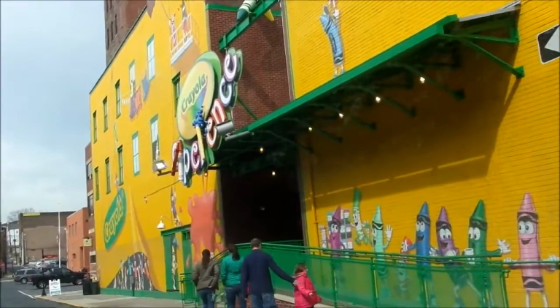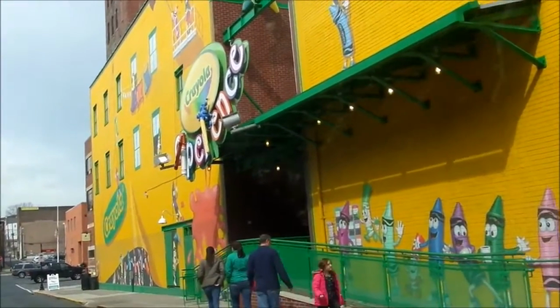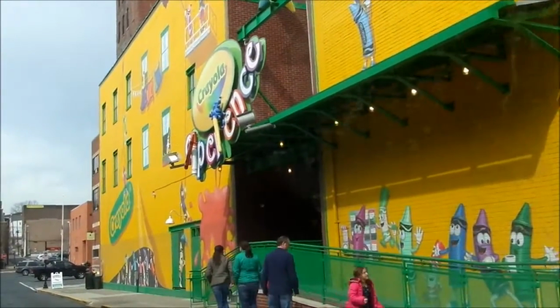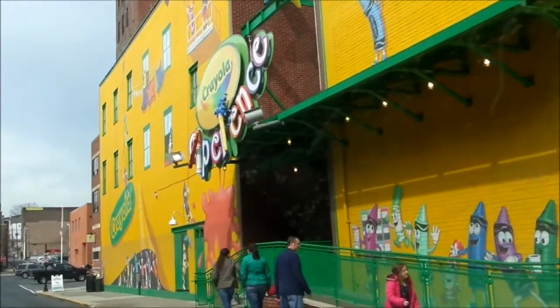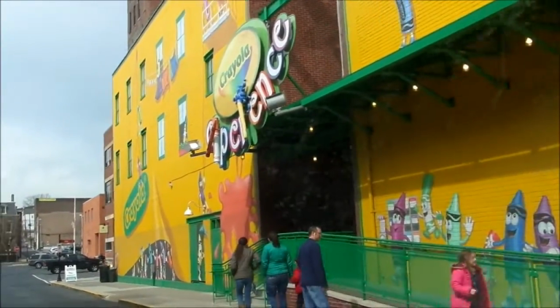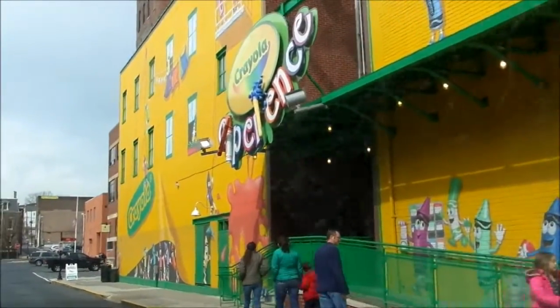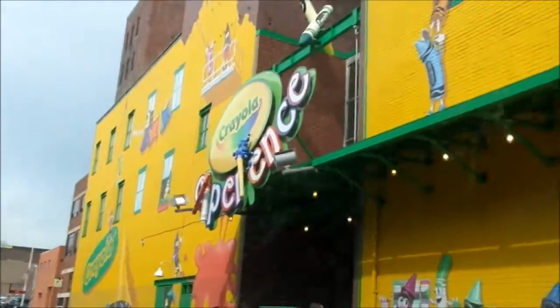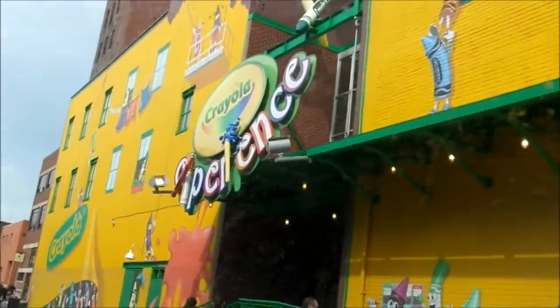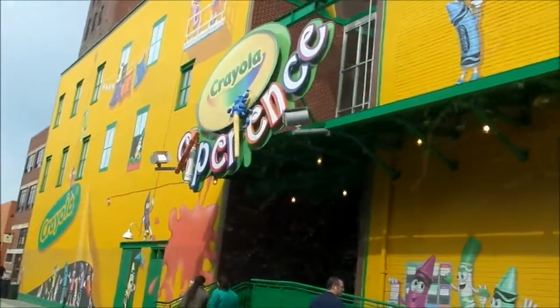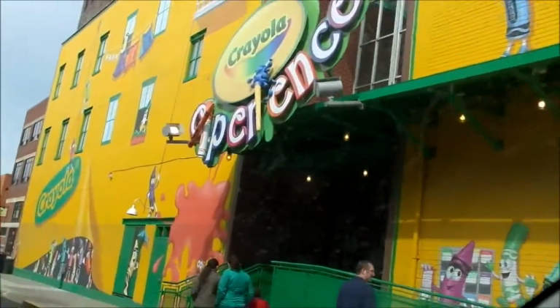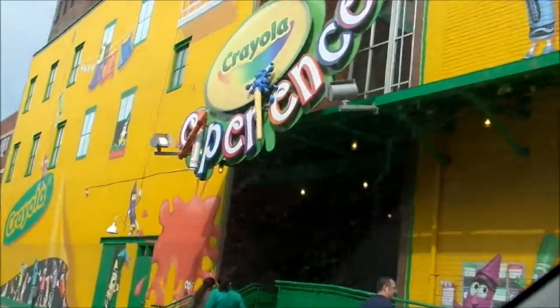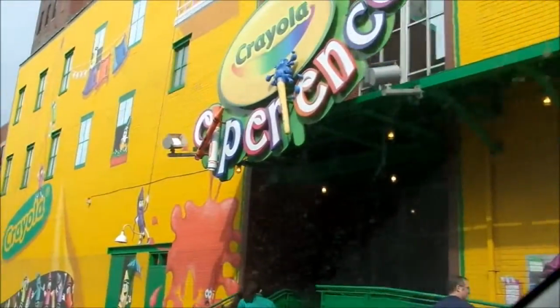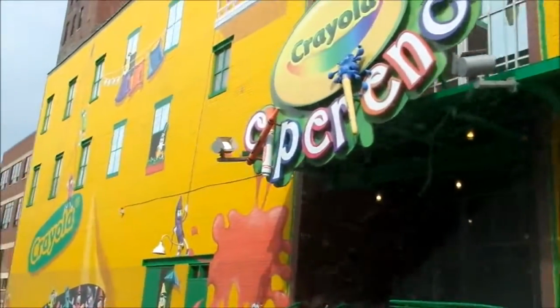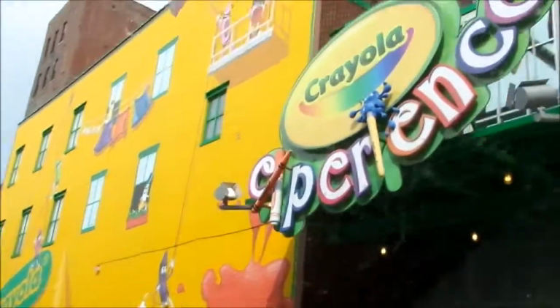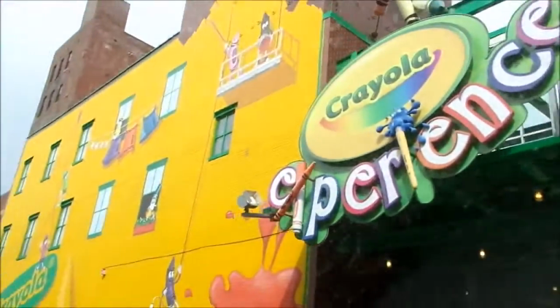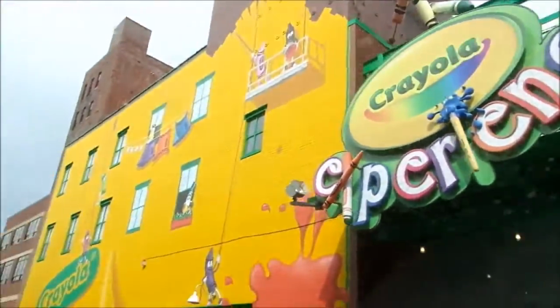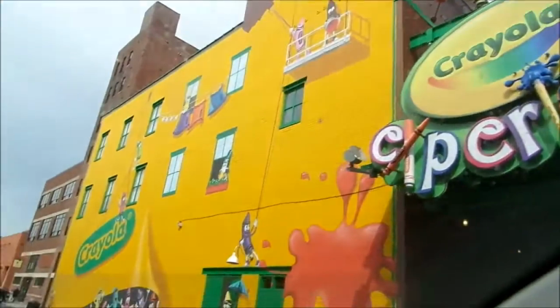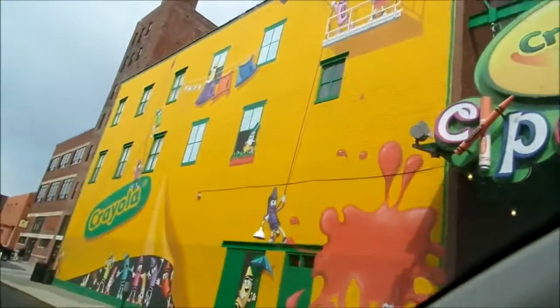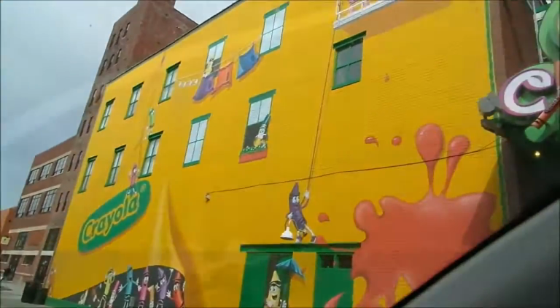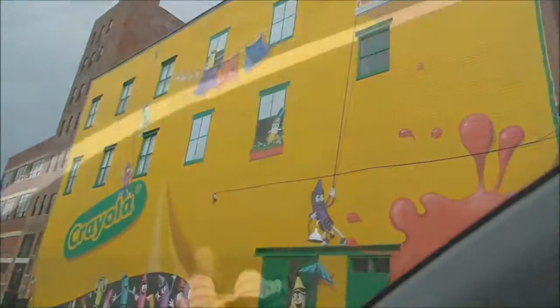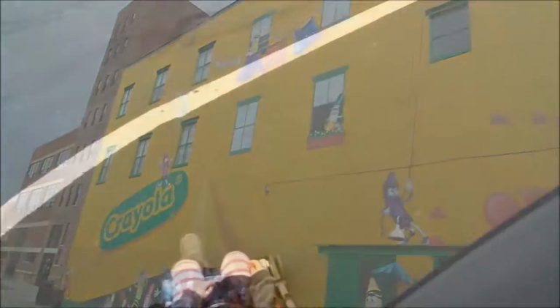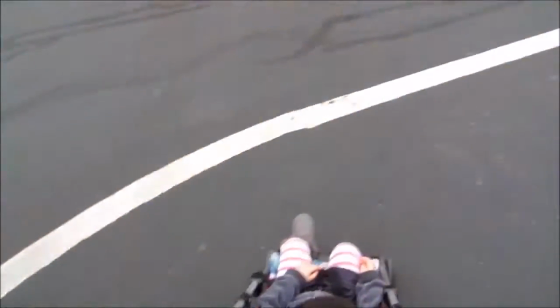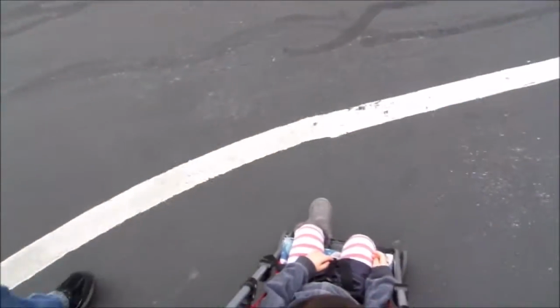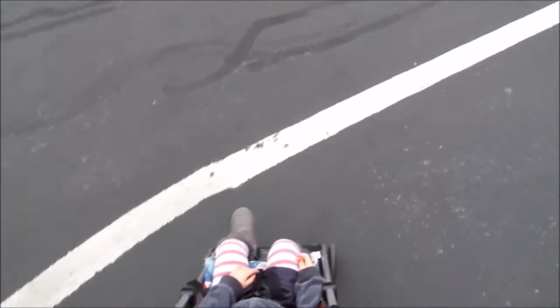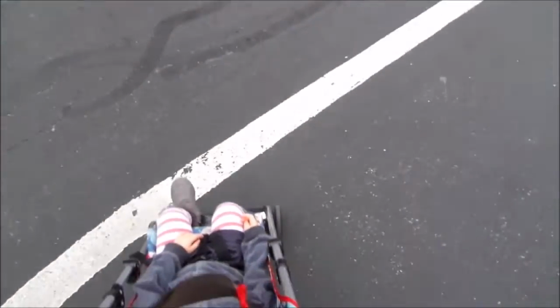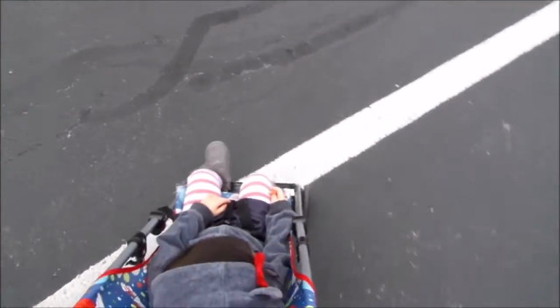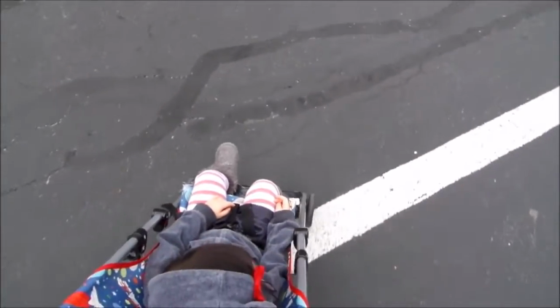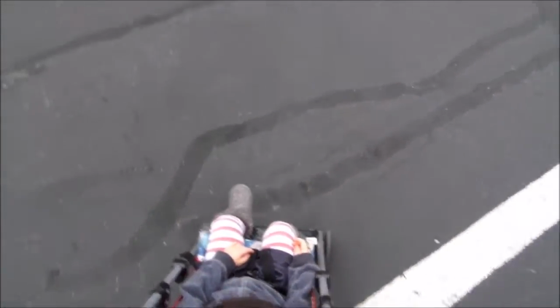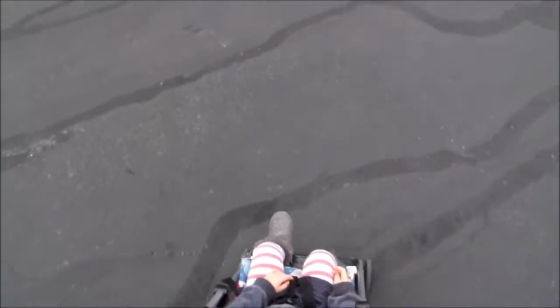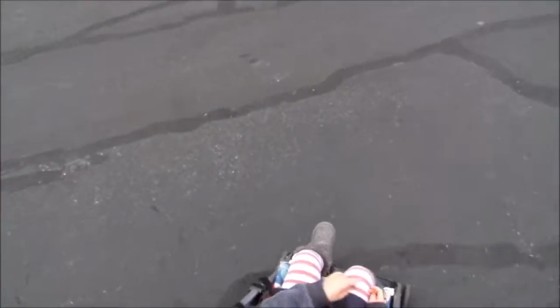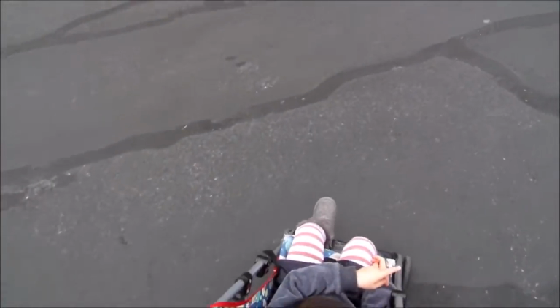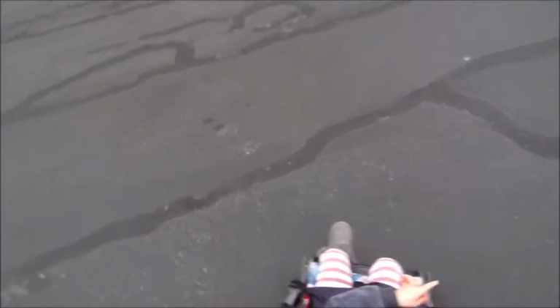We're in the parking garage. Look at this, cool! We're here, guys! Baby girl finally is awake.